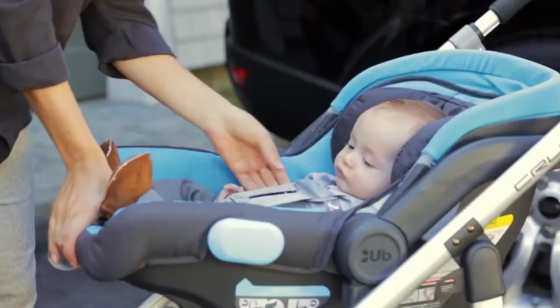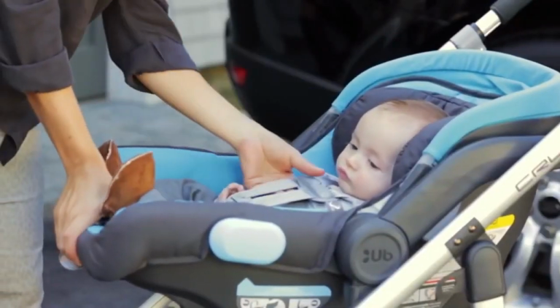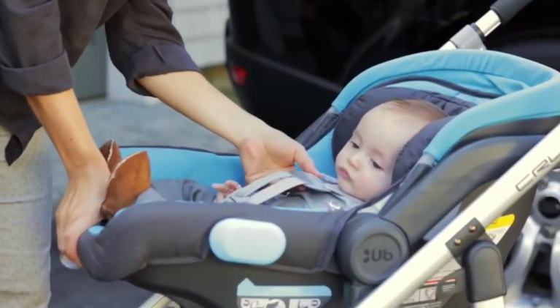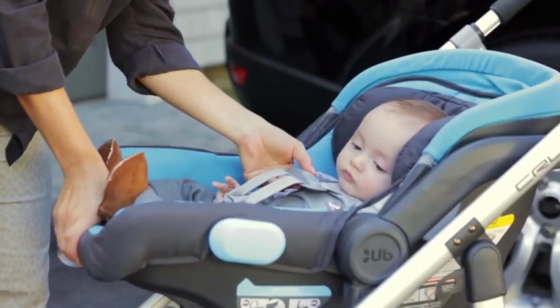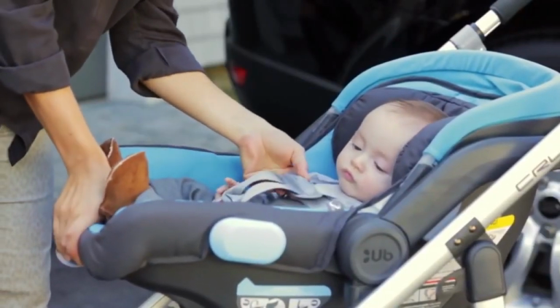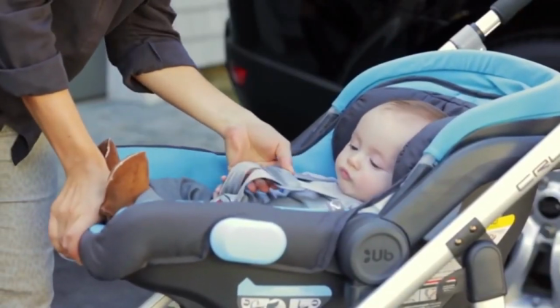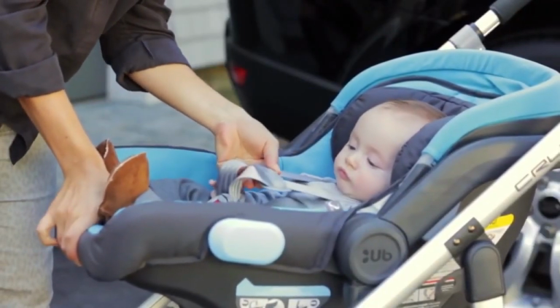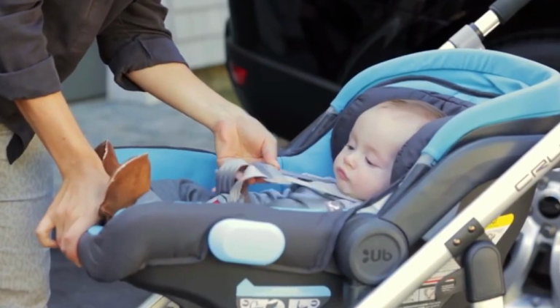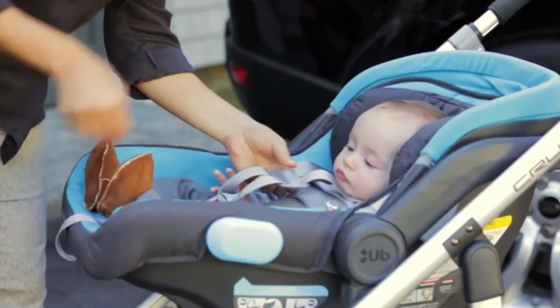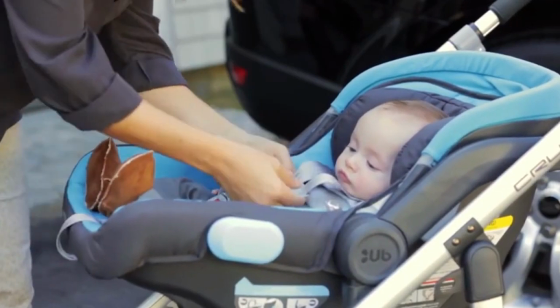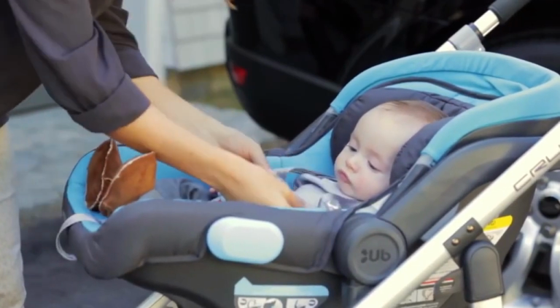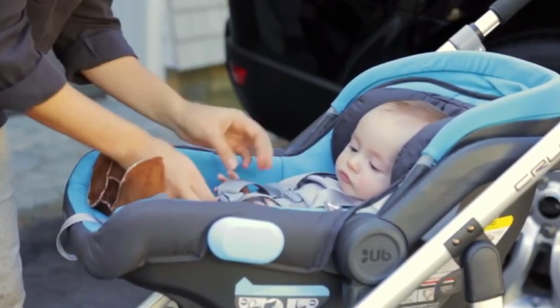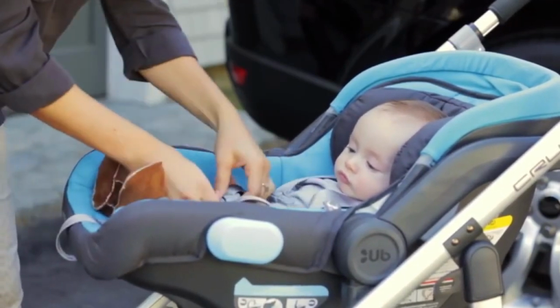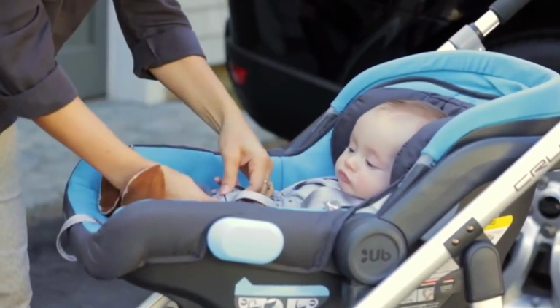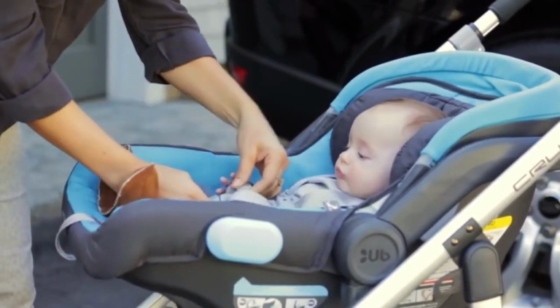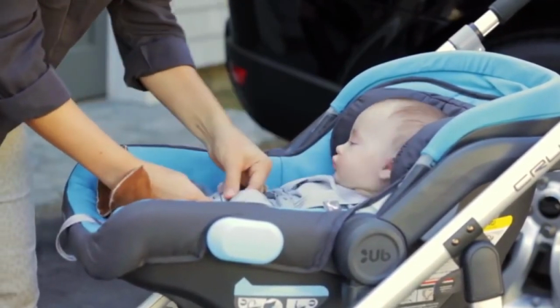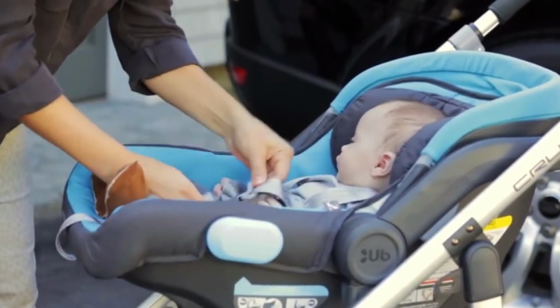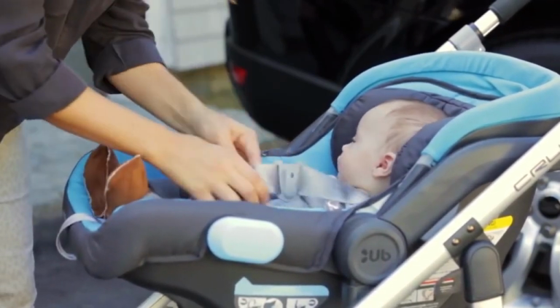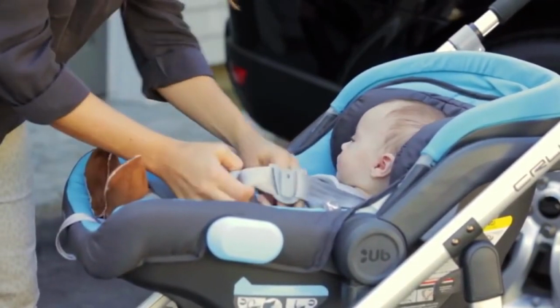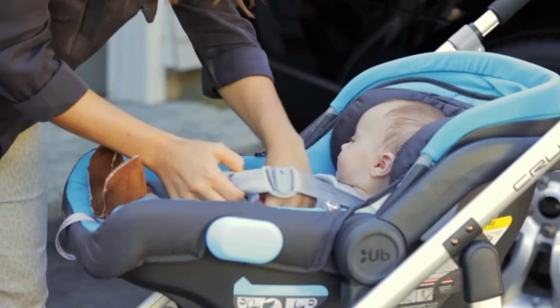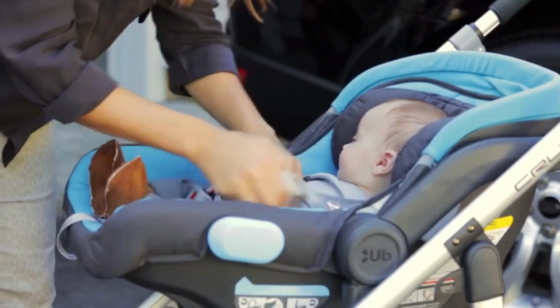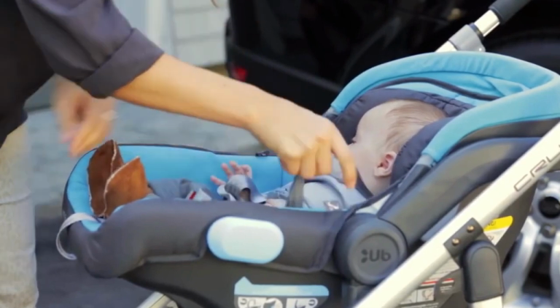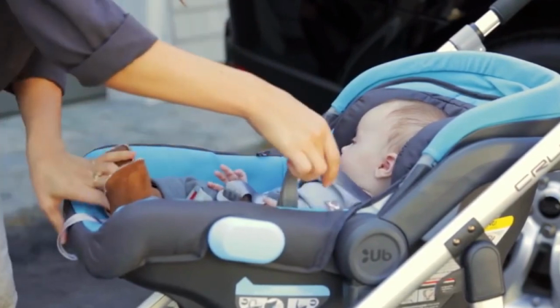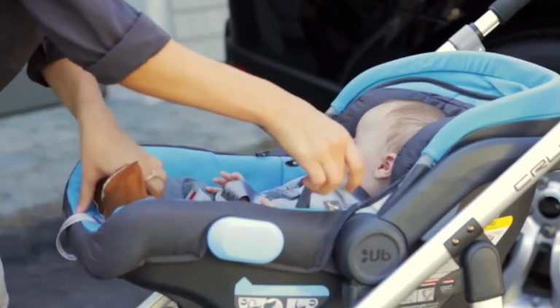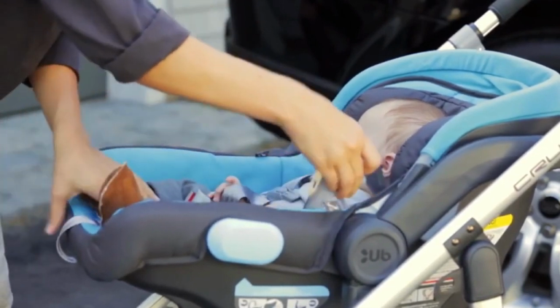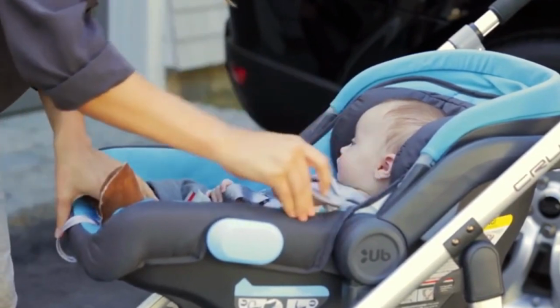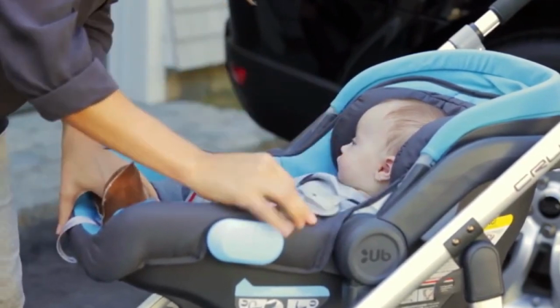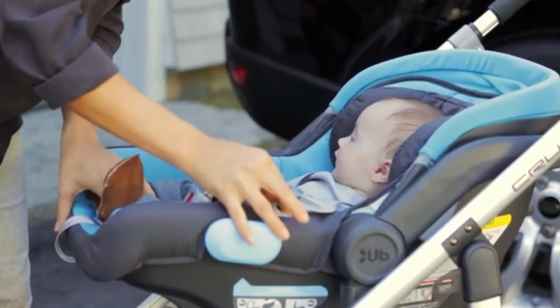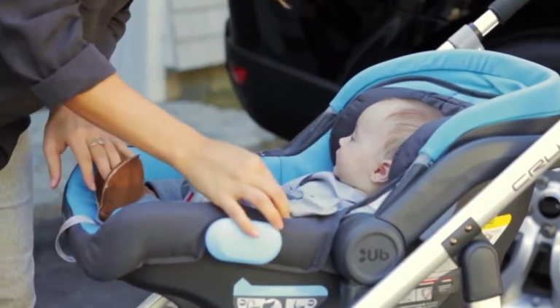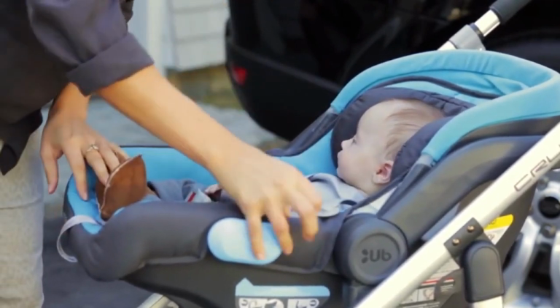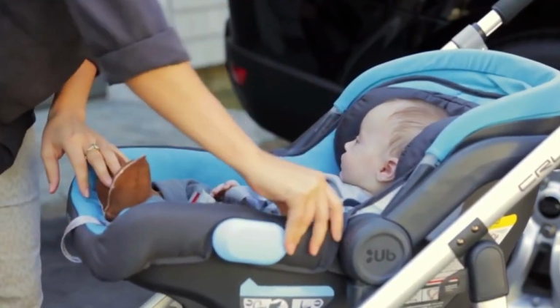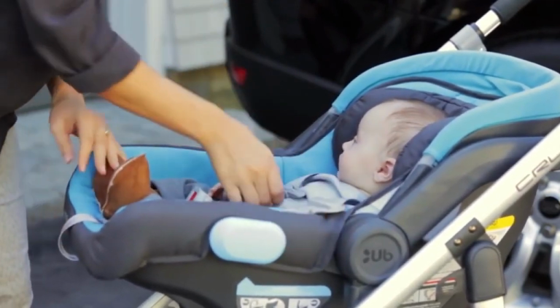To remove the infant from the seat, loosen the harness by pressing the button located in between the infant's legs and pulling on the shoulder harness. Open the chest clip. Unlock the harness and tuck the buckles into the pockets to keep them out of the way.